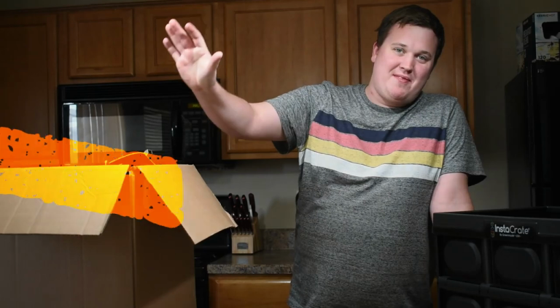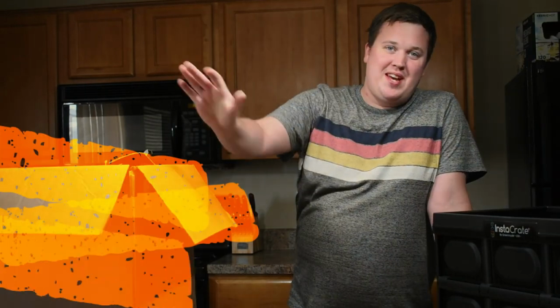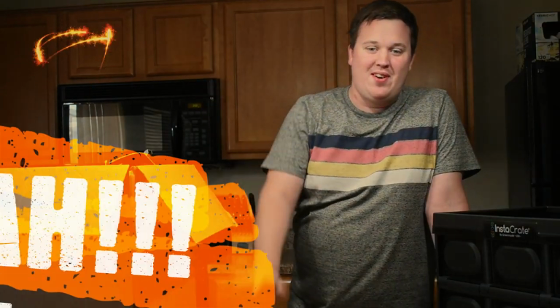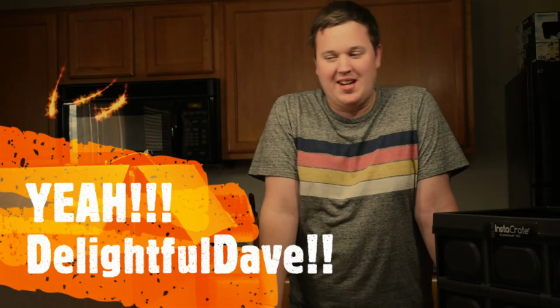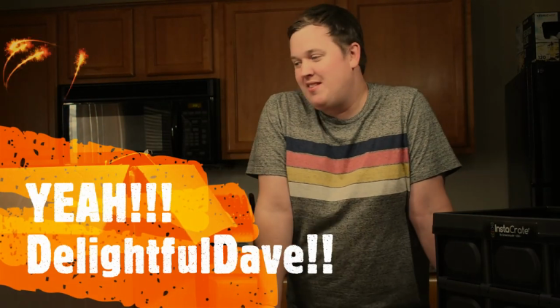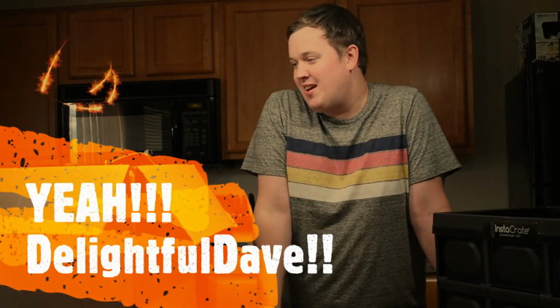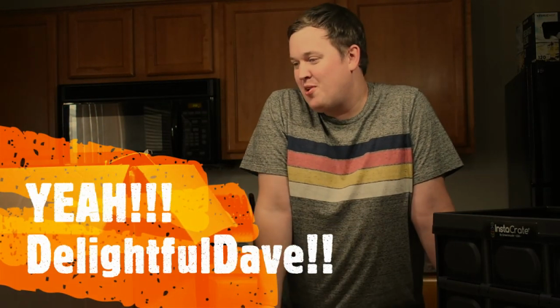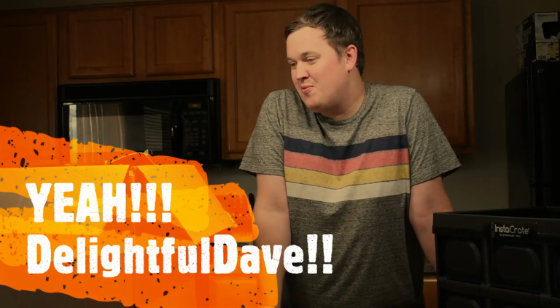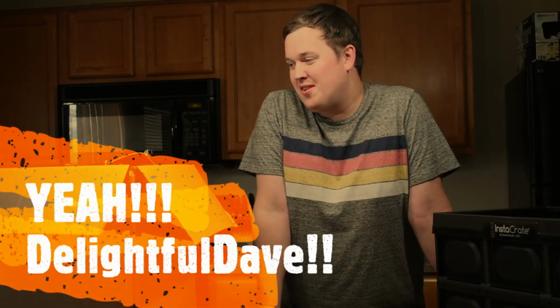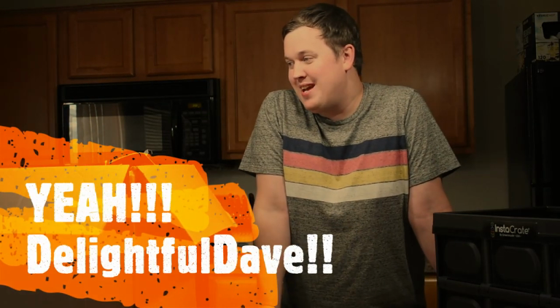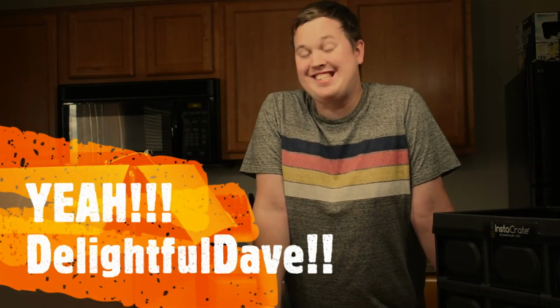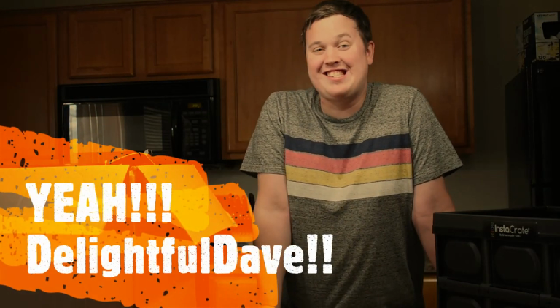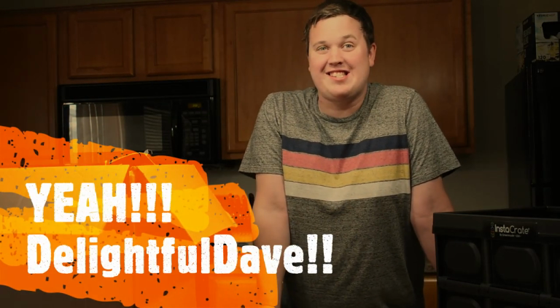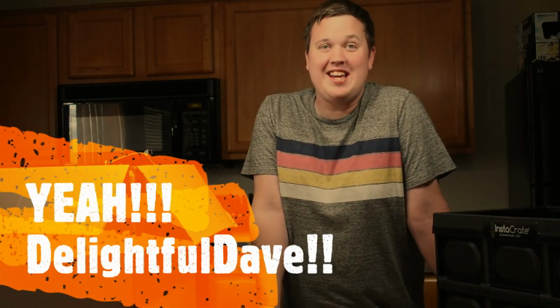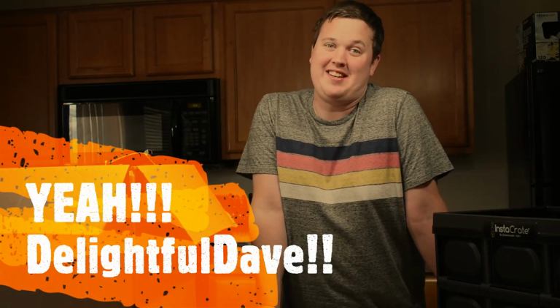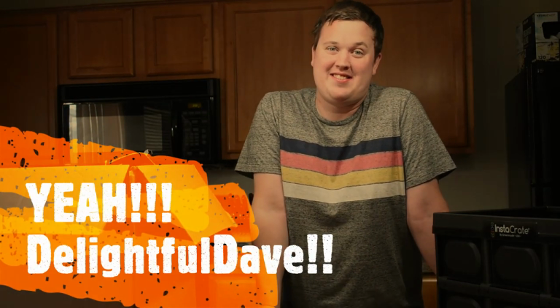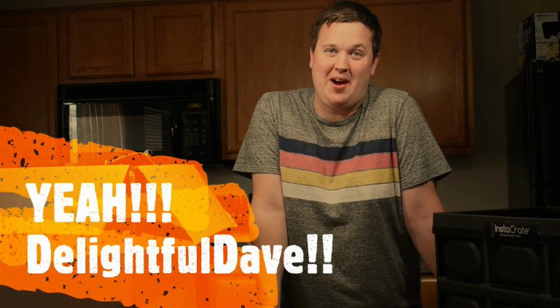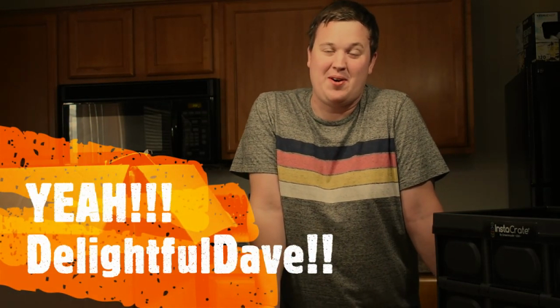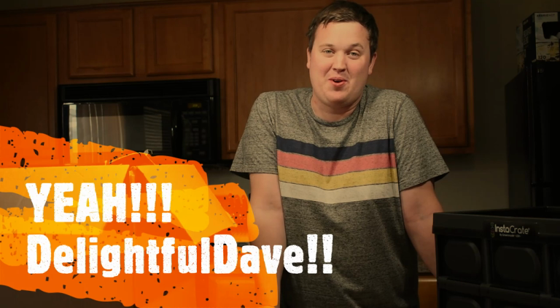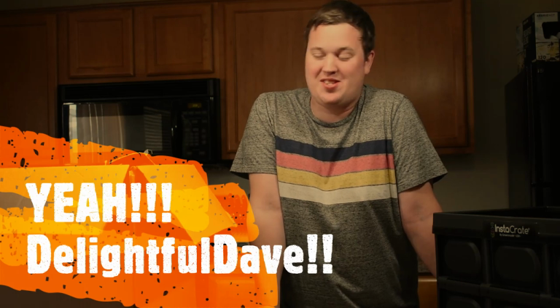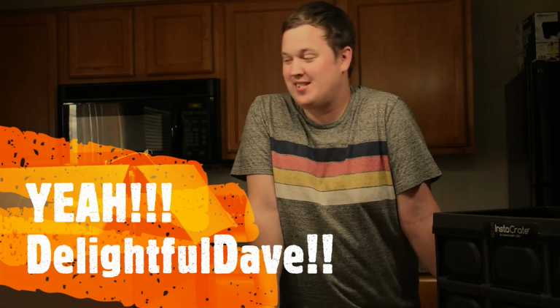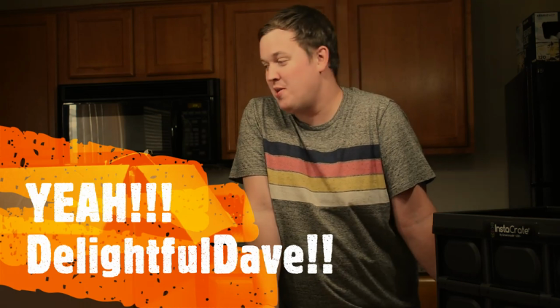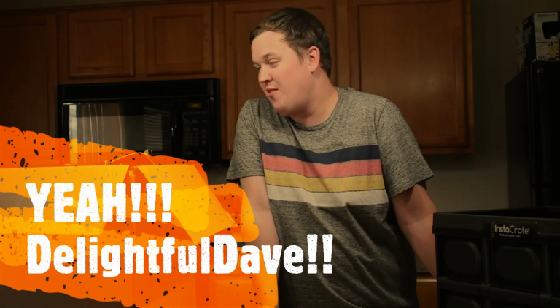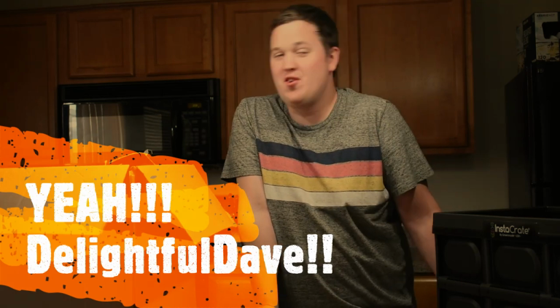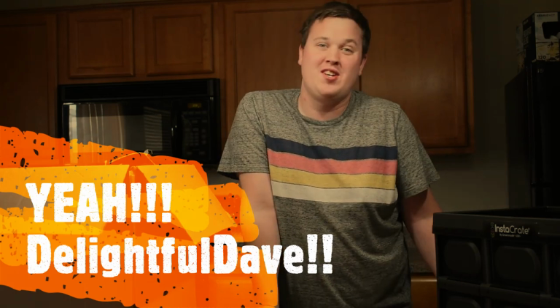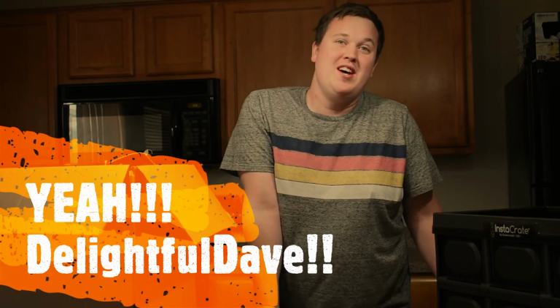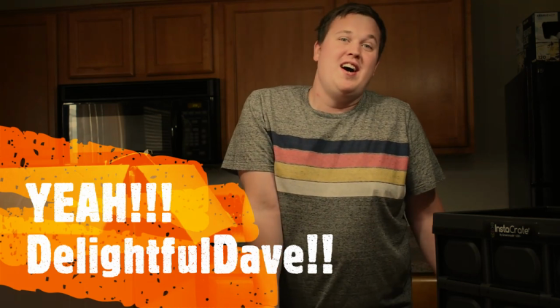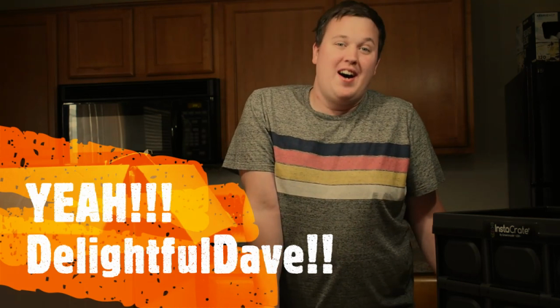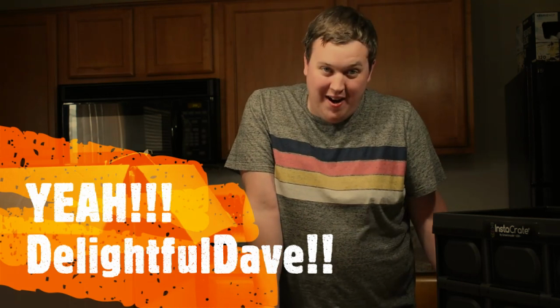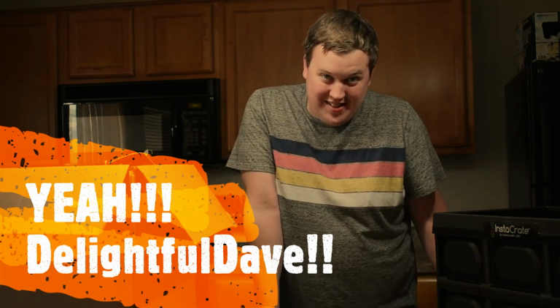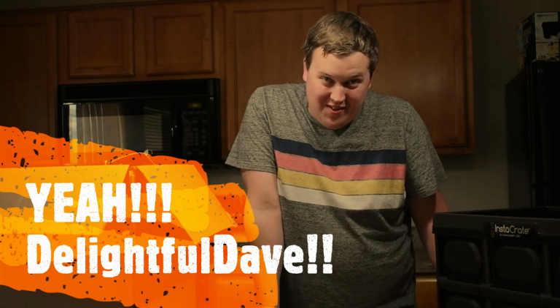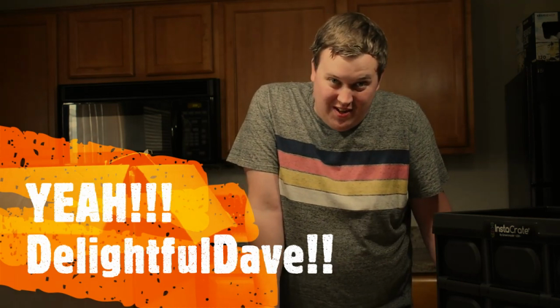Fightful Dave here again, coming to you with some exciting stuff. This is going to be our first unboxing video.